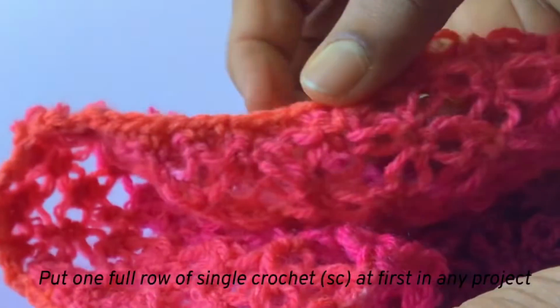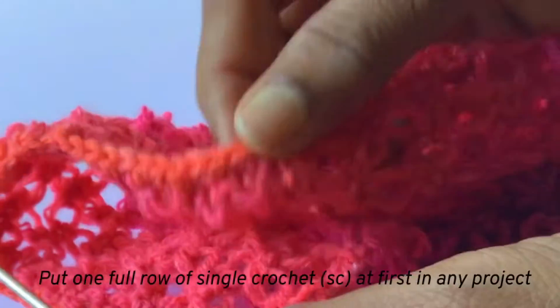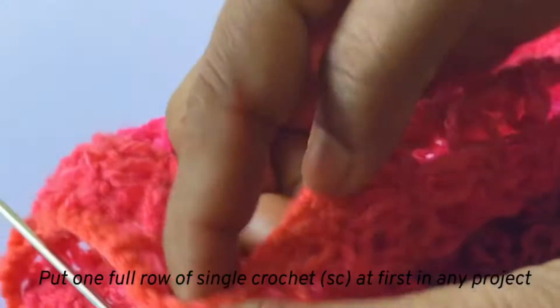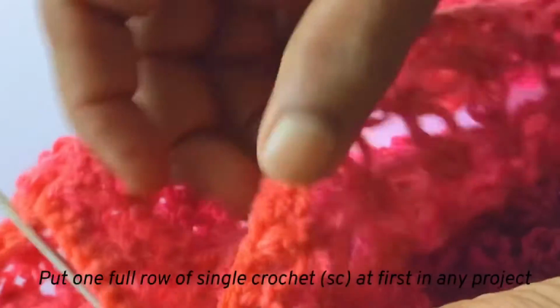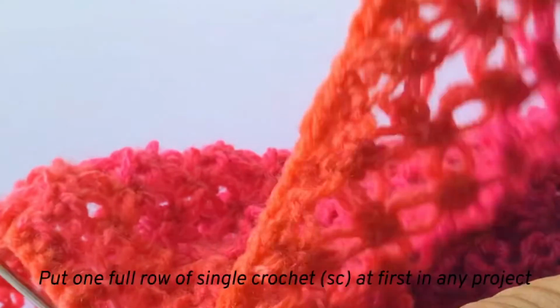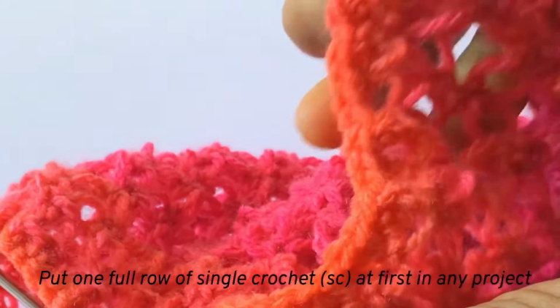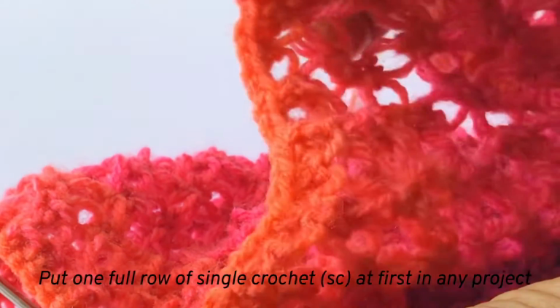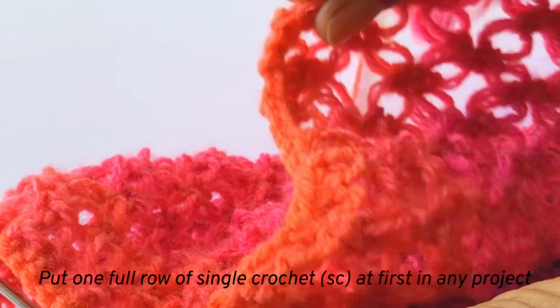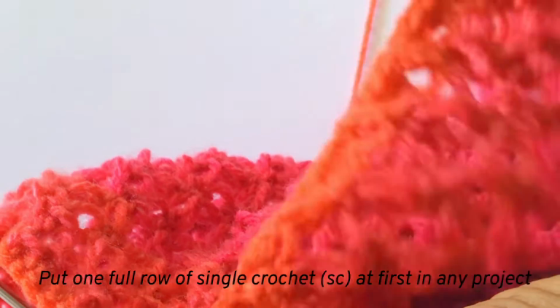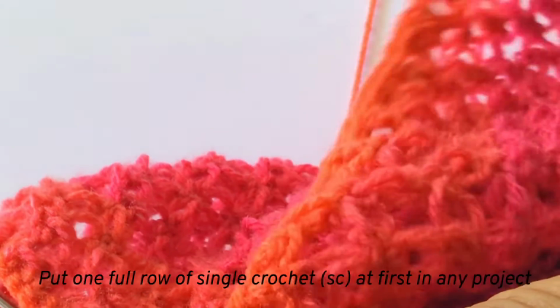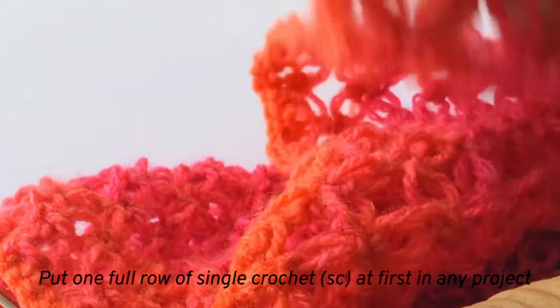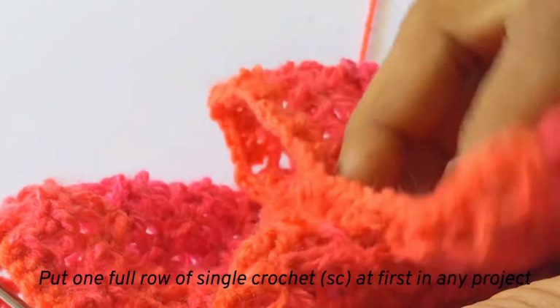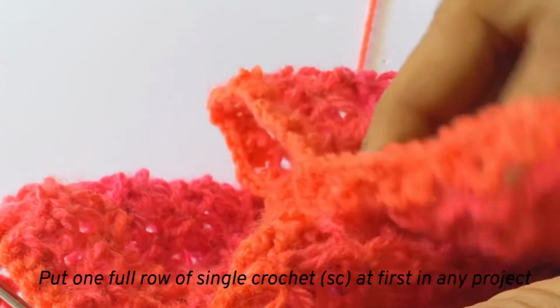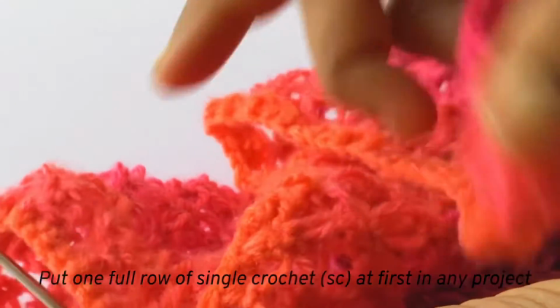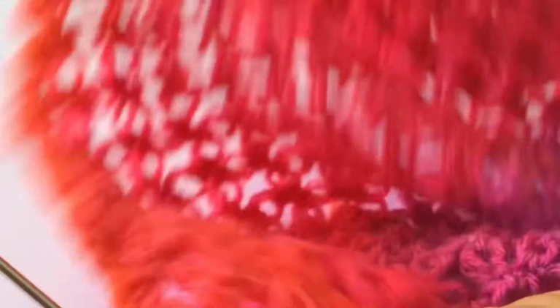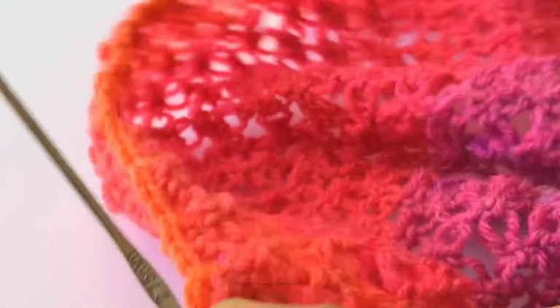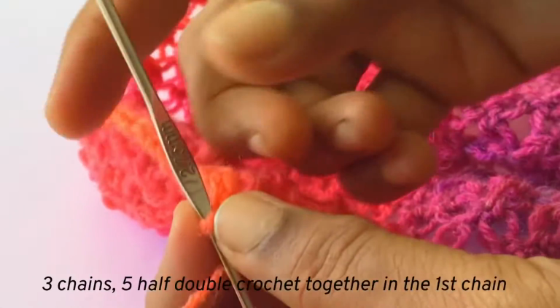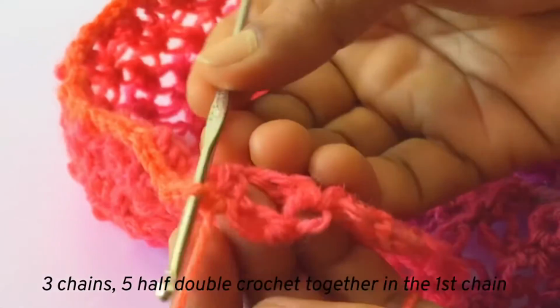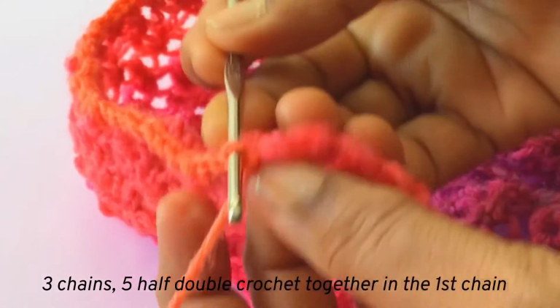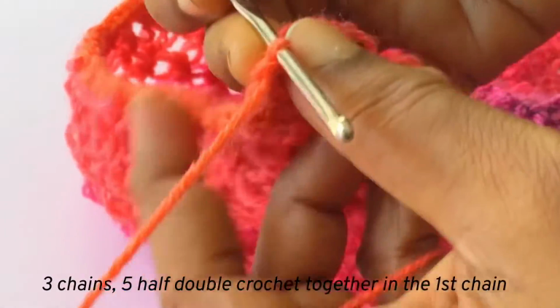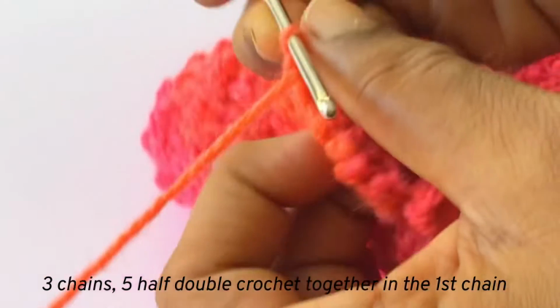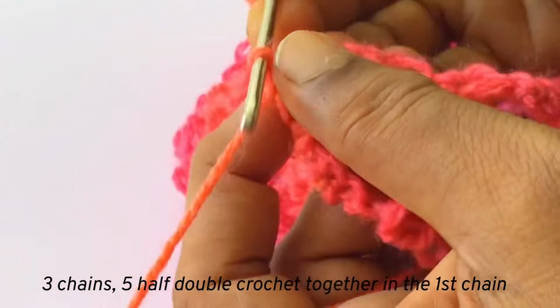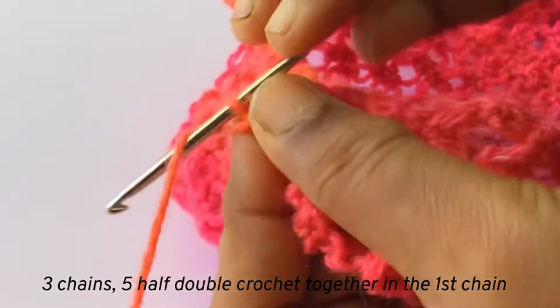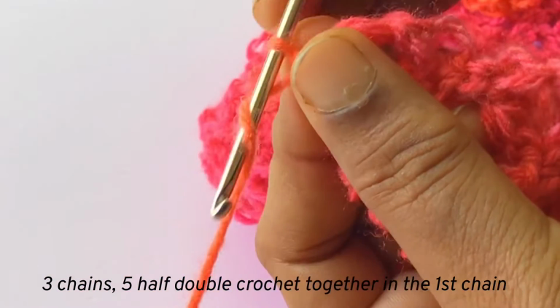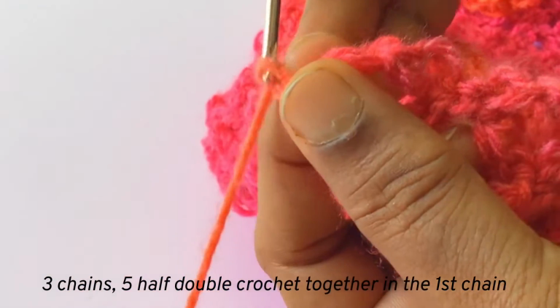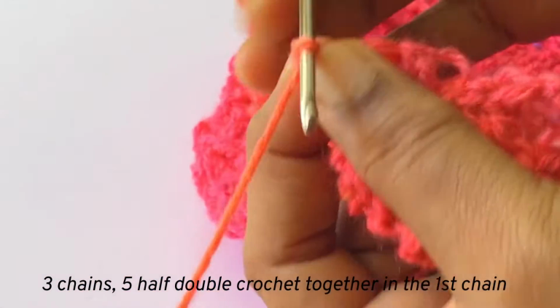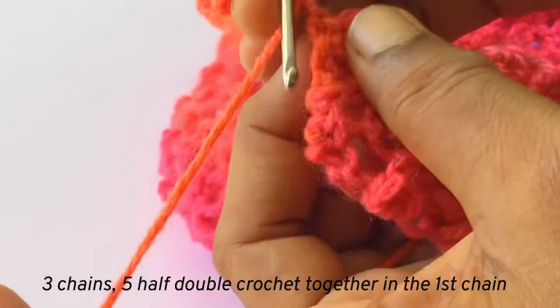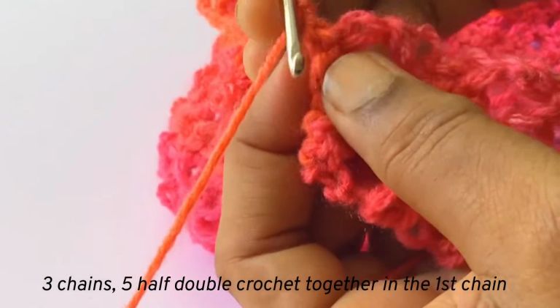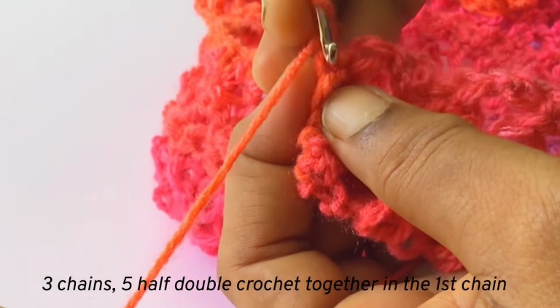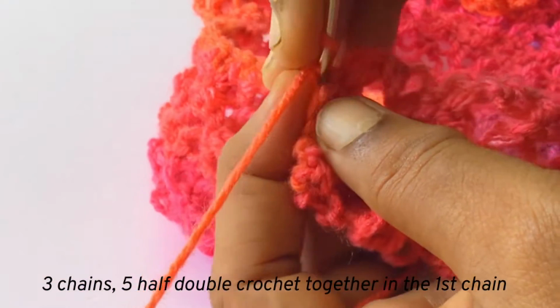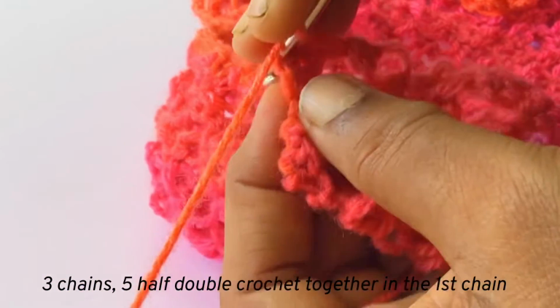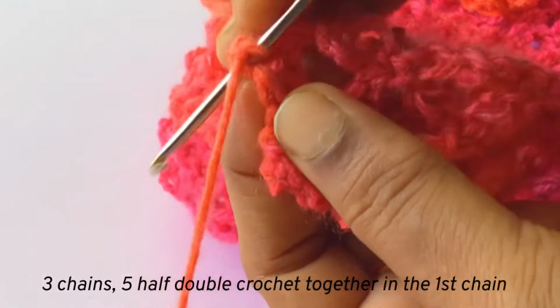Now I have finished one full row of single crochet stitches in the muffler. And now turn the side, and we shall put the pom-pom border.